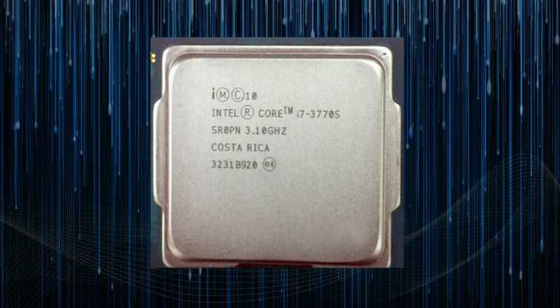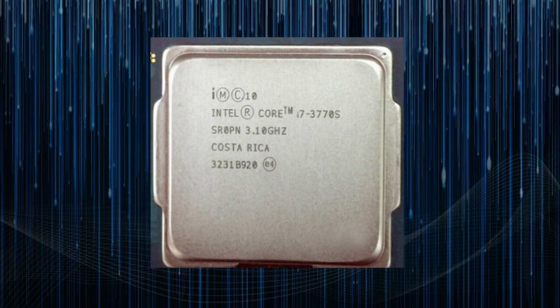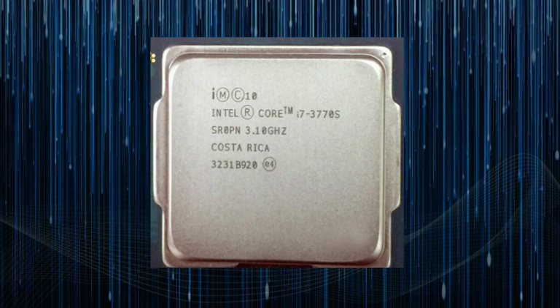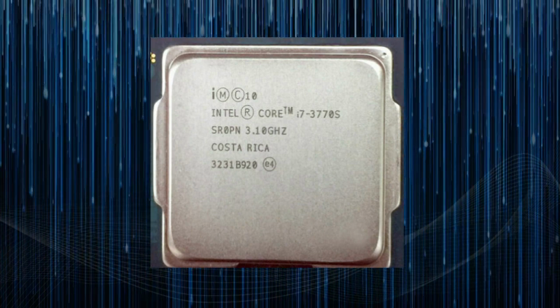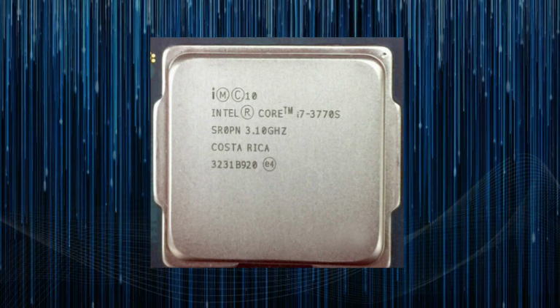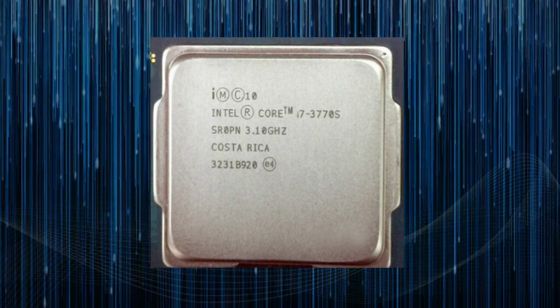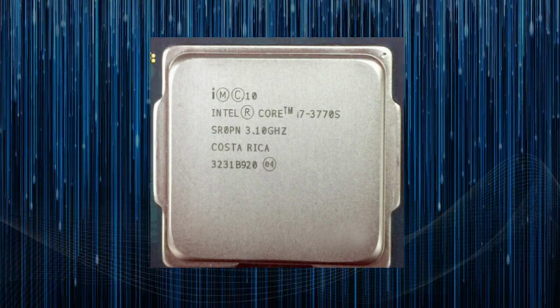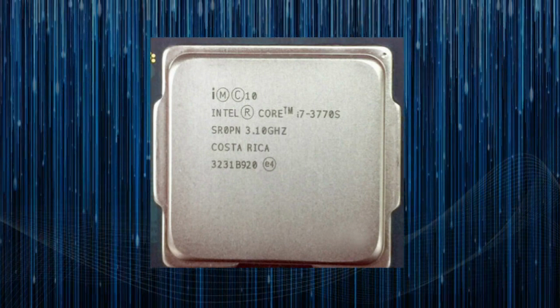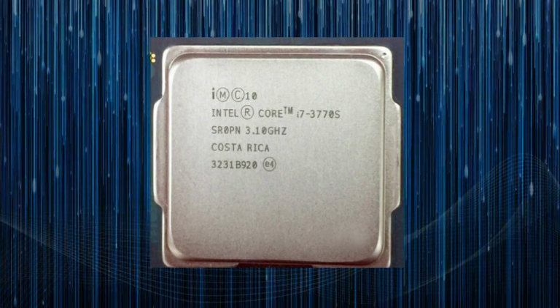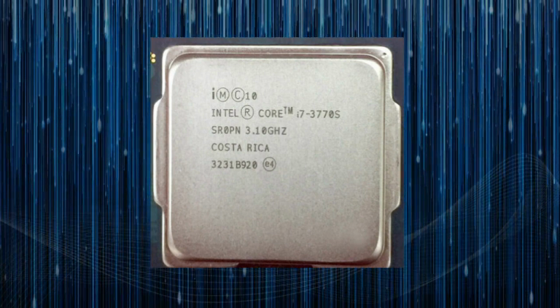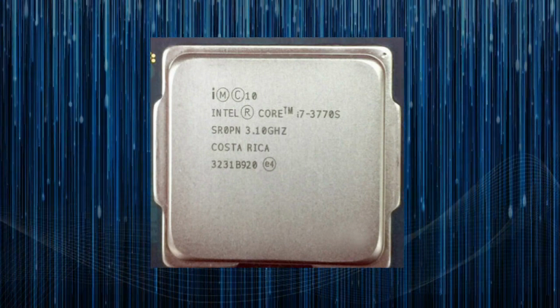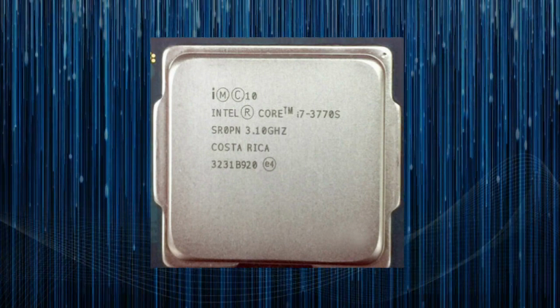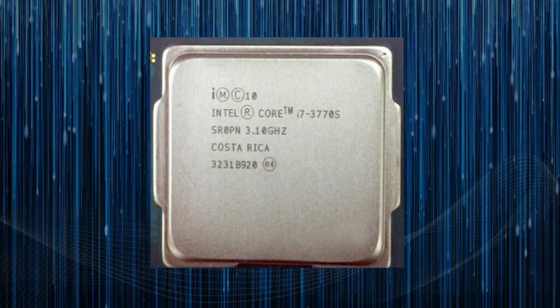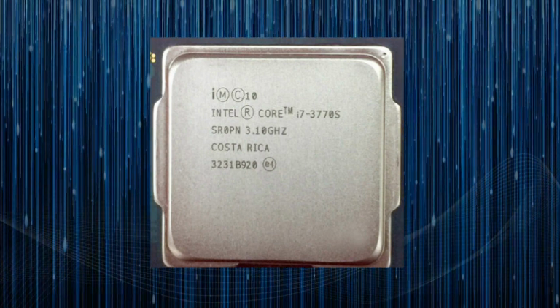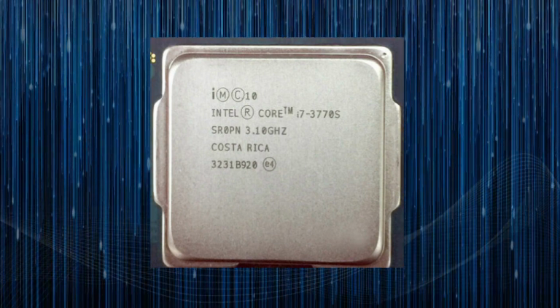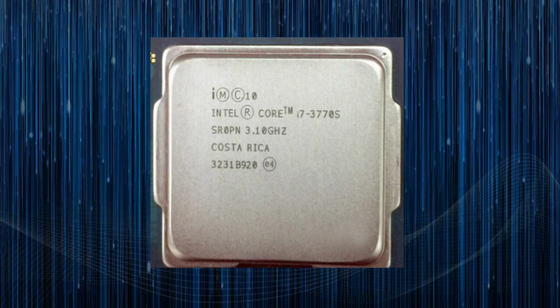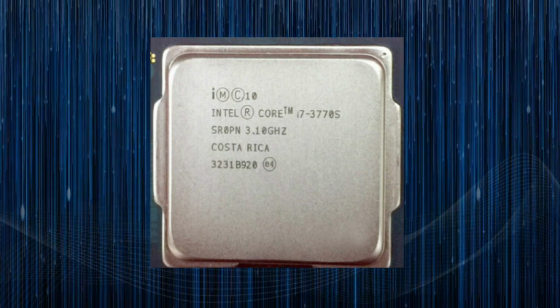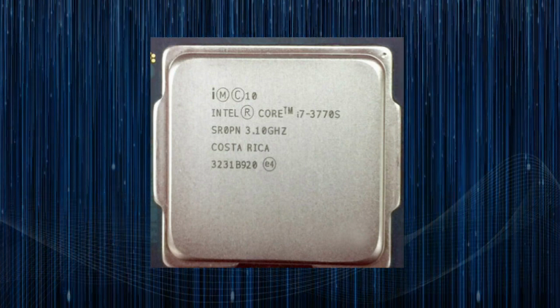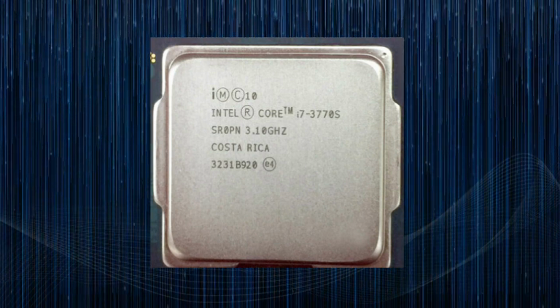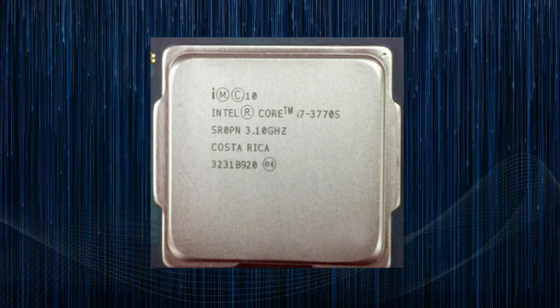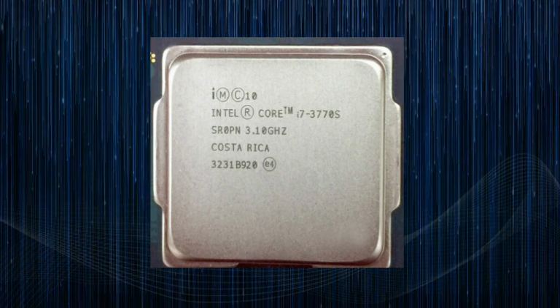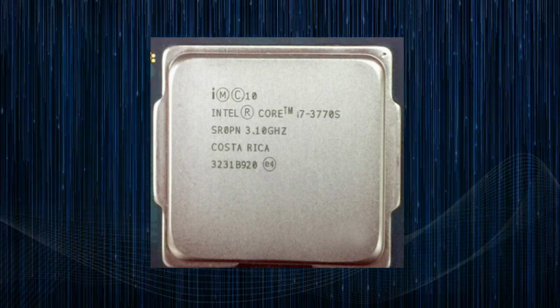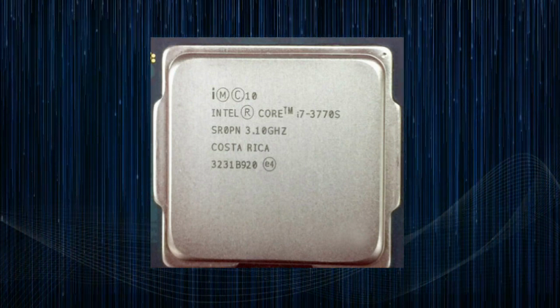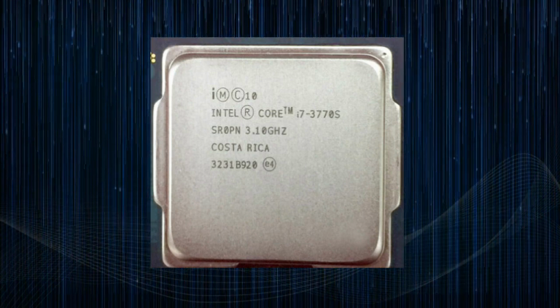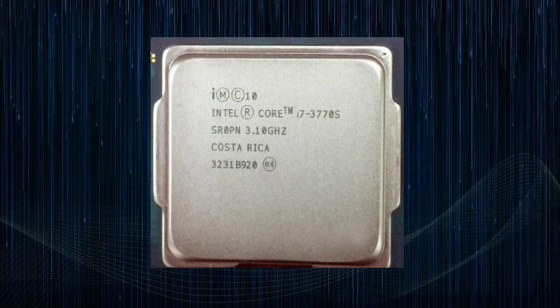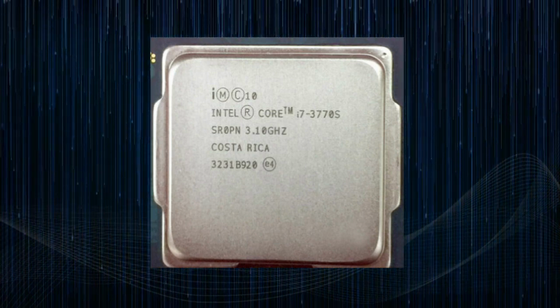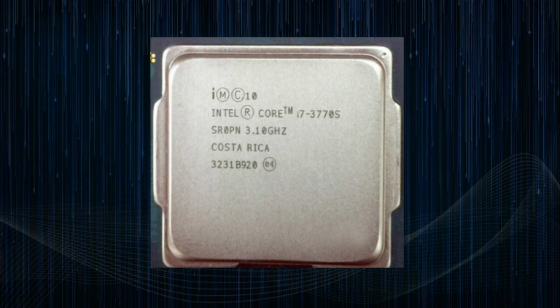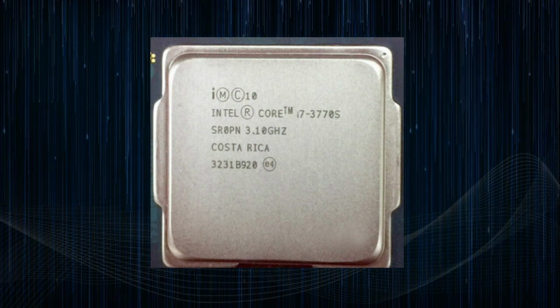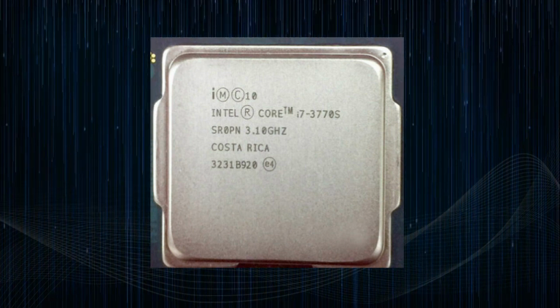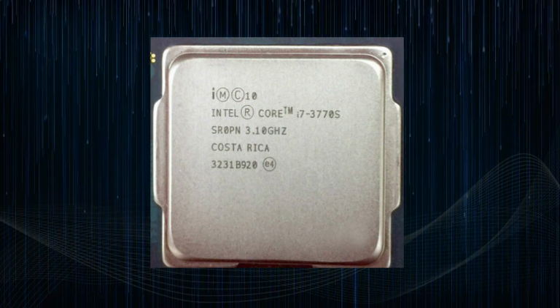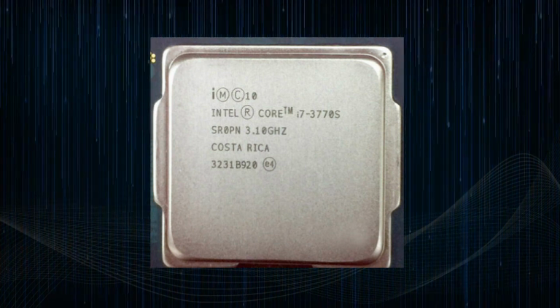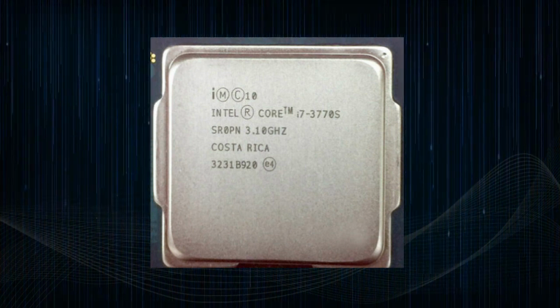One of the key features of the i7-3770s is its support for hyper-threading technology, which allows each core to handle two threads simultaneously. This results in better multitasking performance and improved application responsiveness.